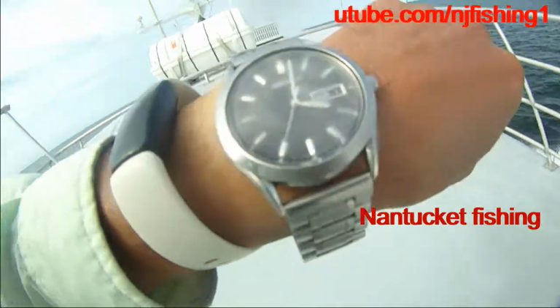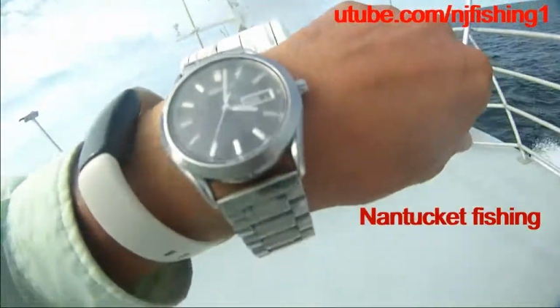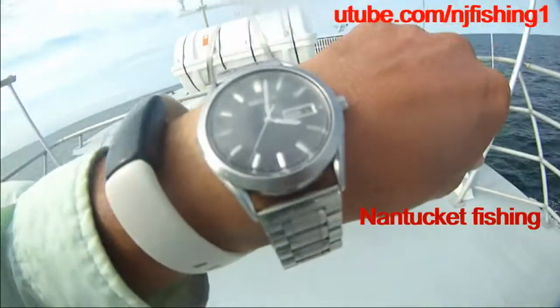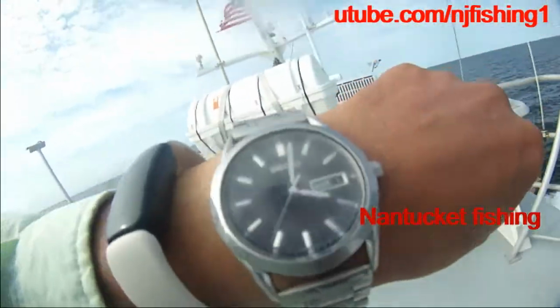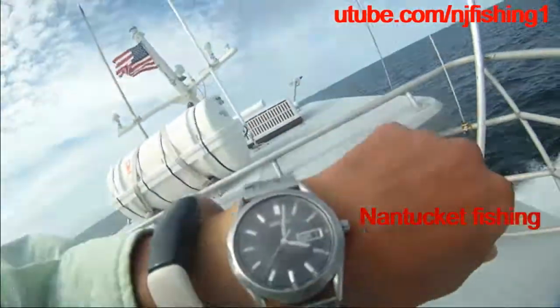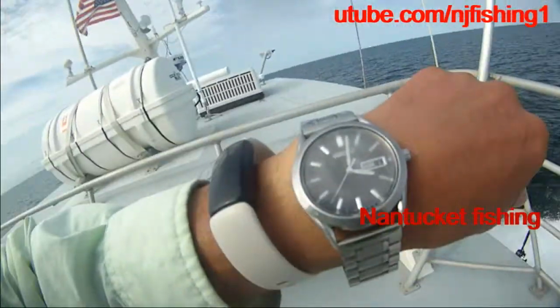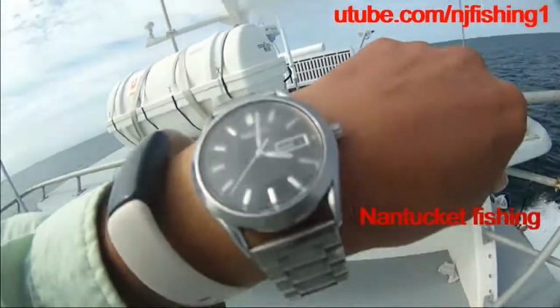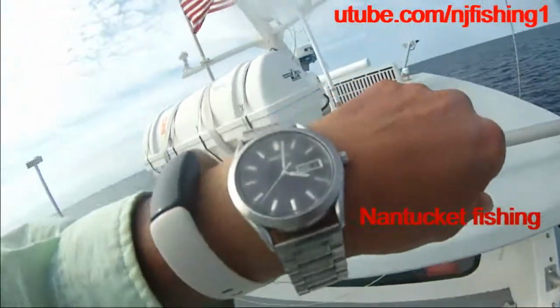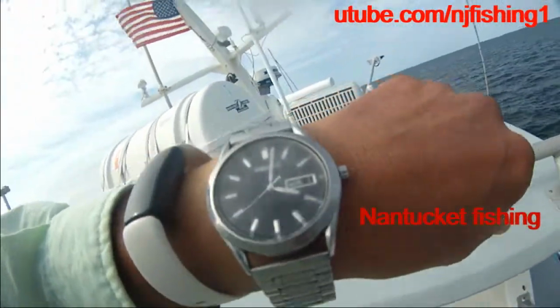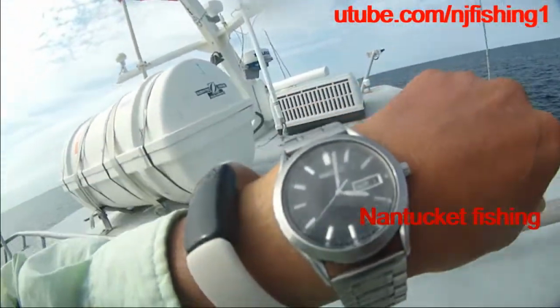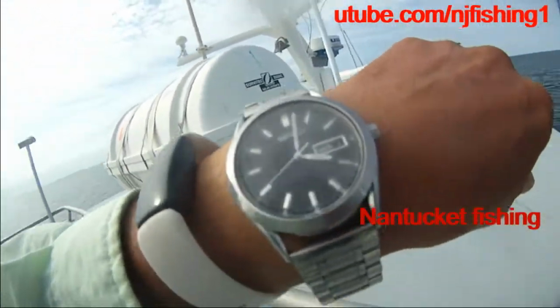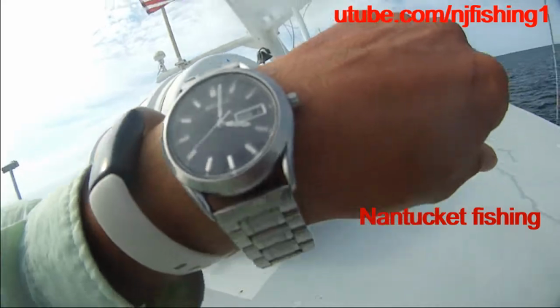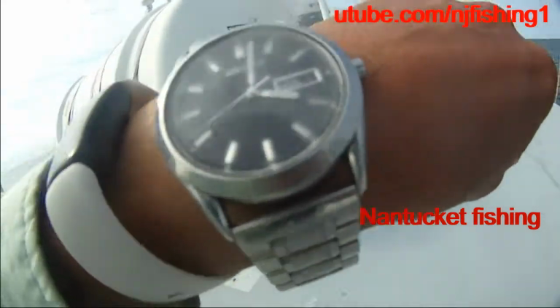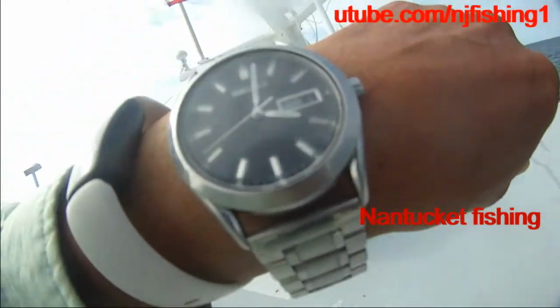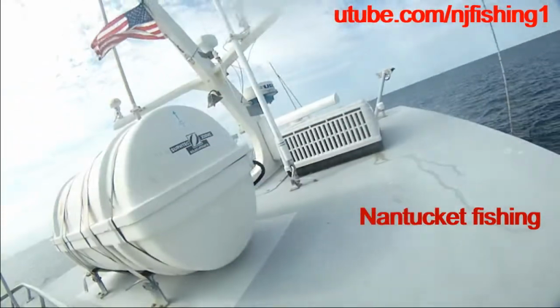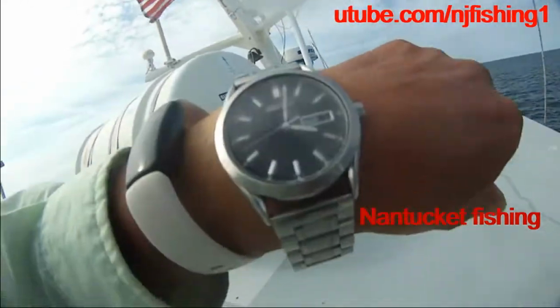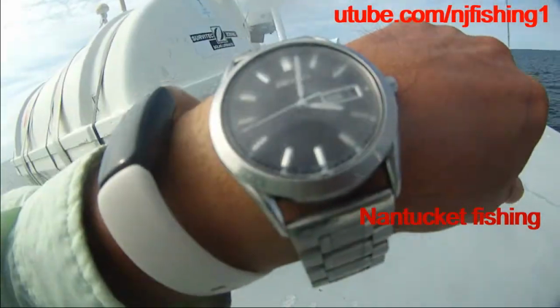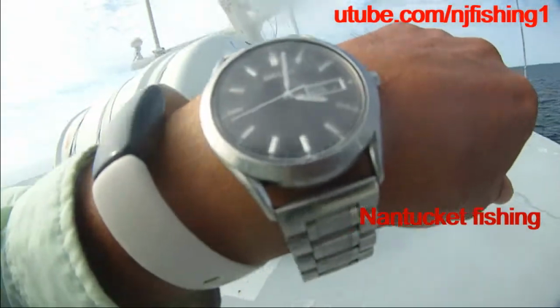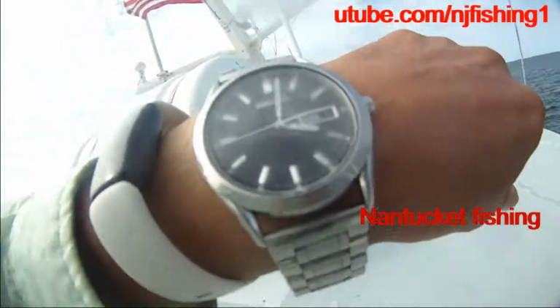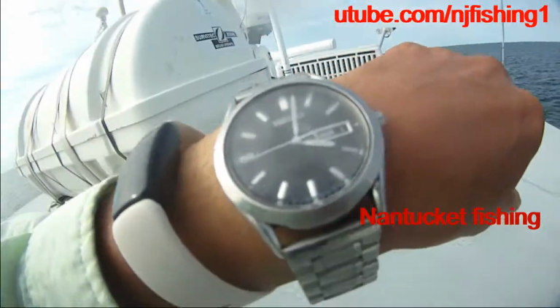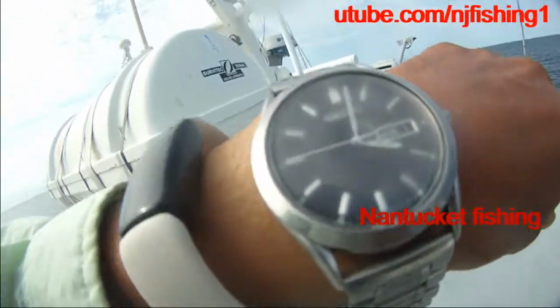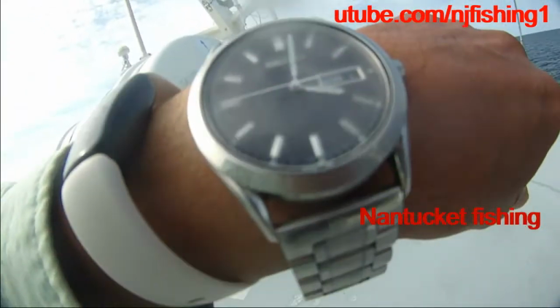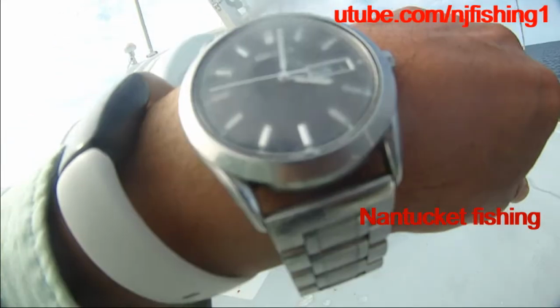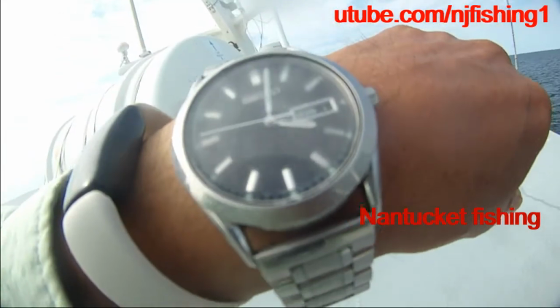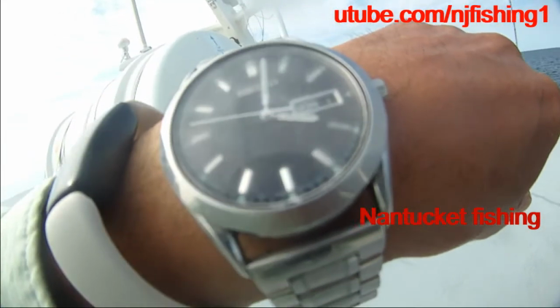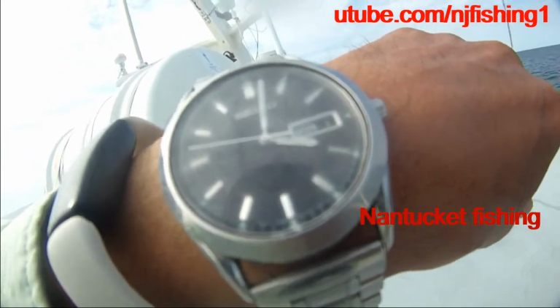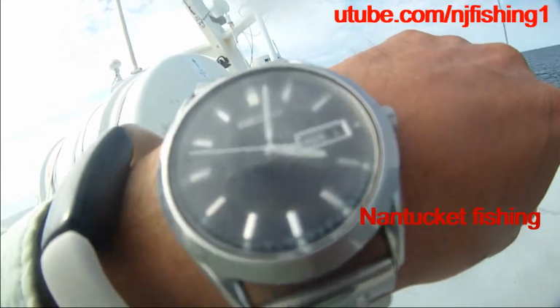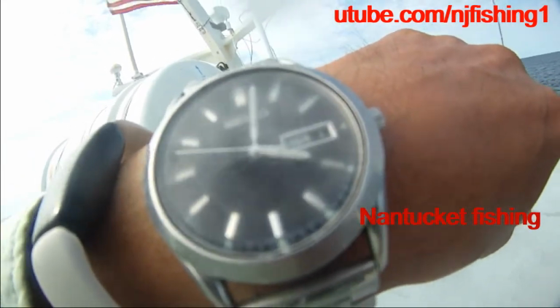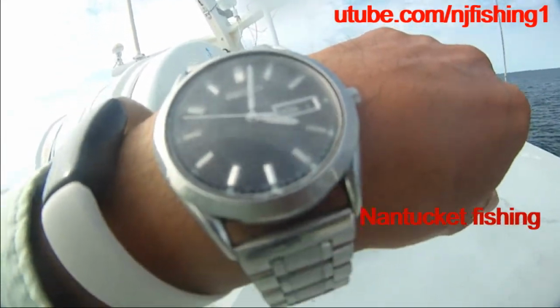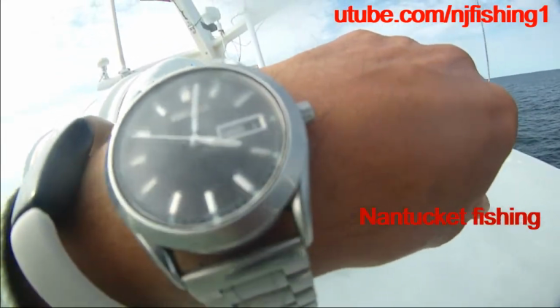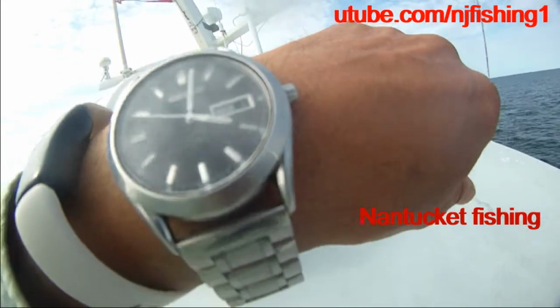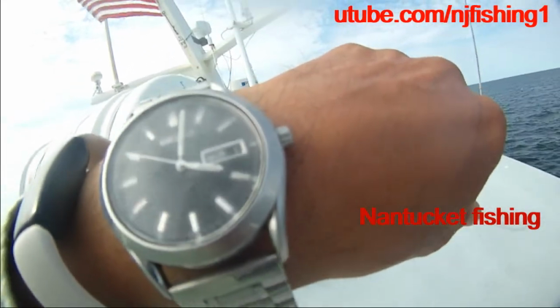It's 4 o'clock and we're heading back. It takes about an hour to get back to the dock, which is why the captain shifted gear from neutral to first gear to take us back.